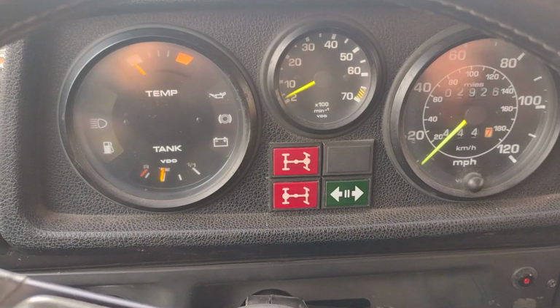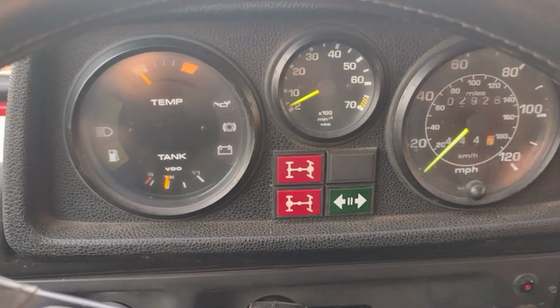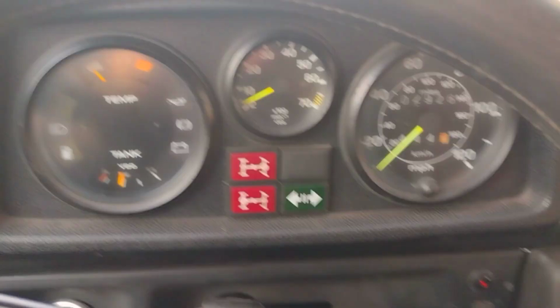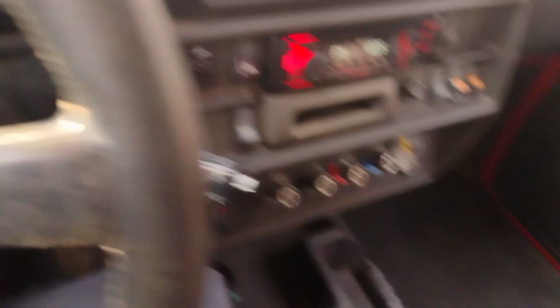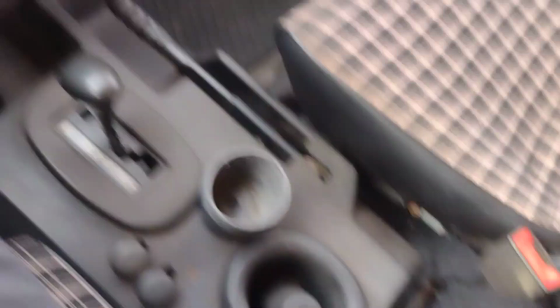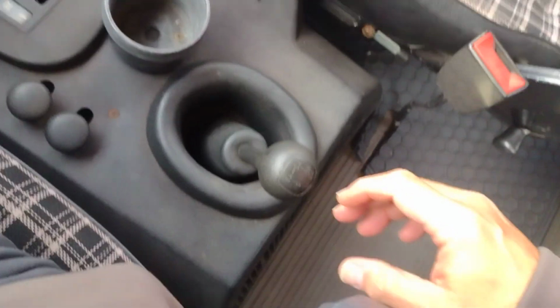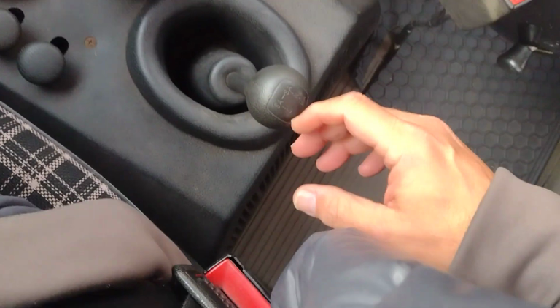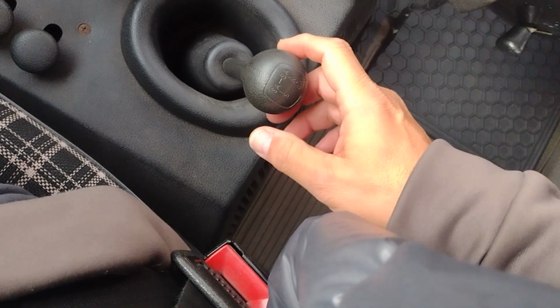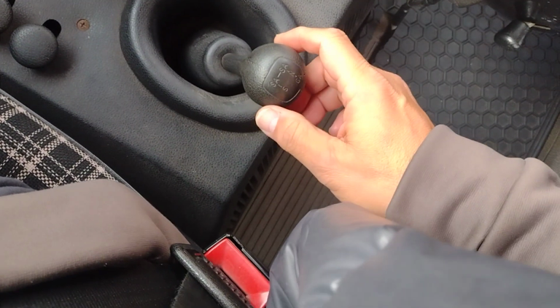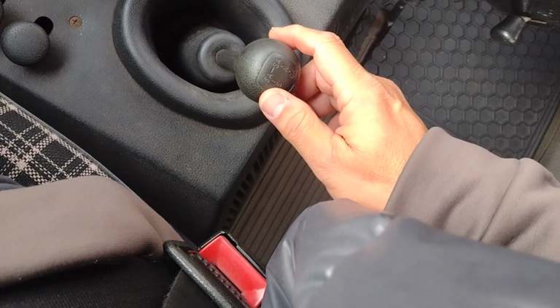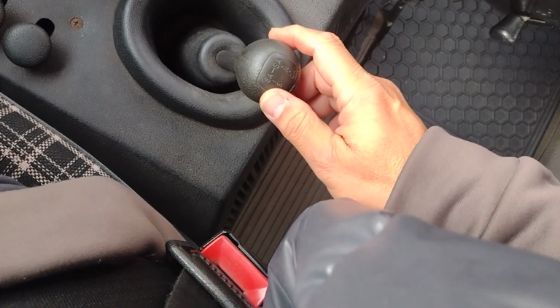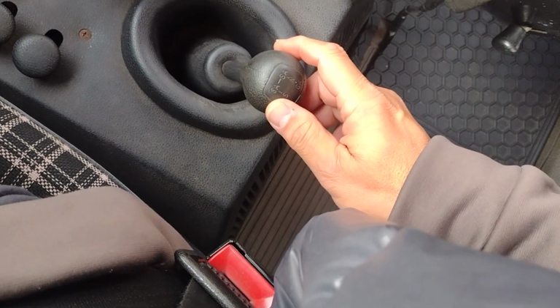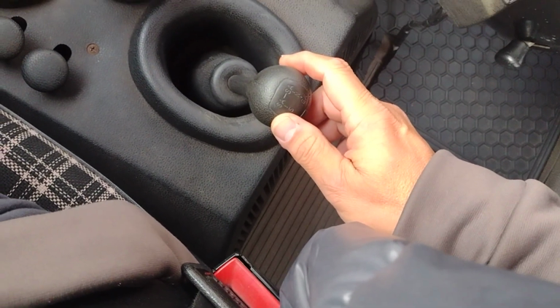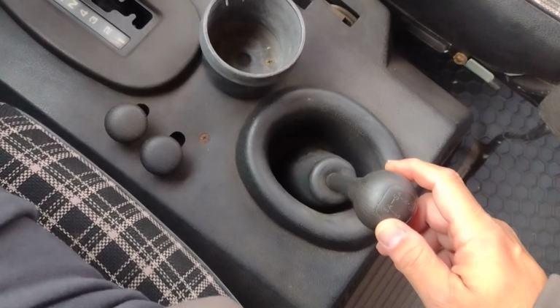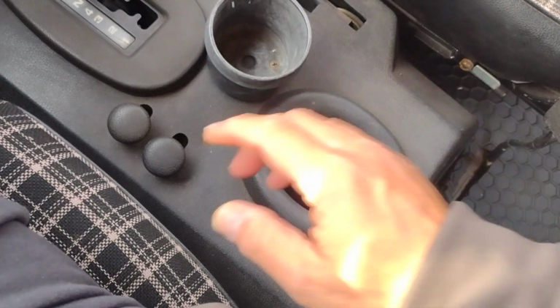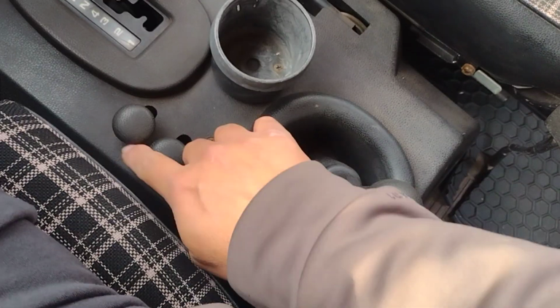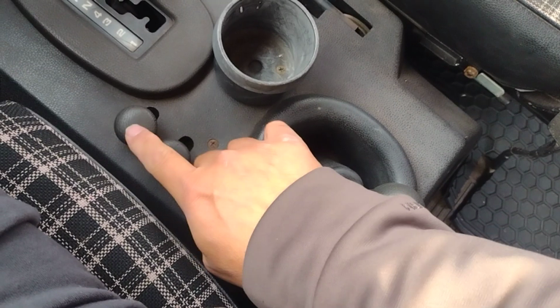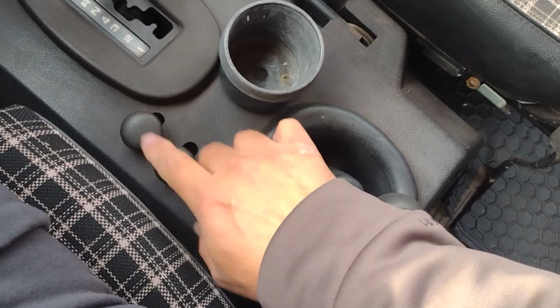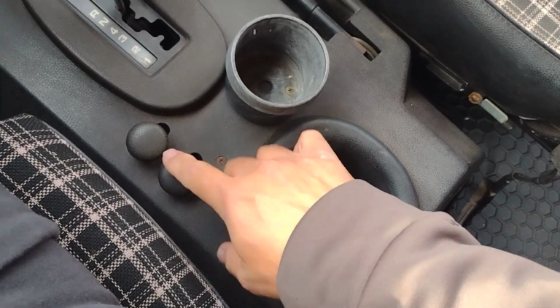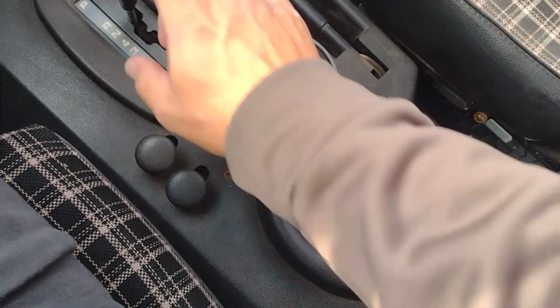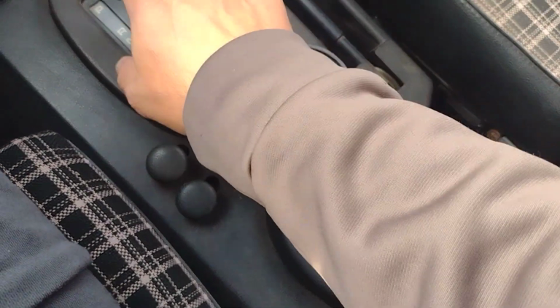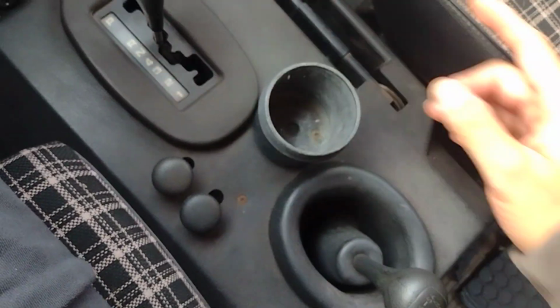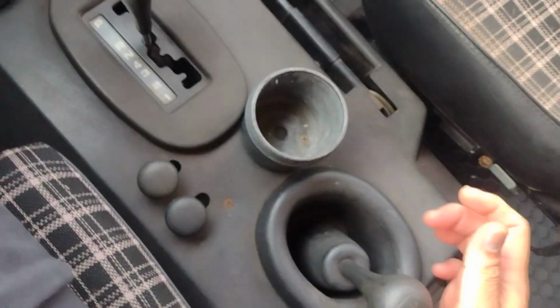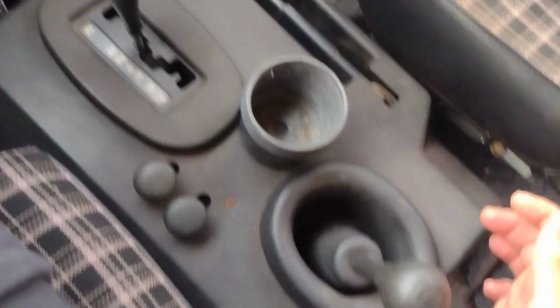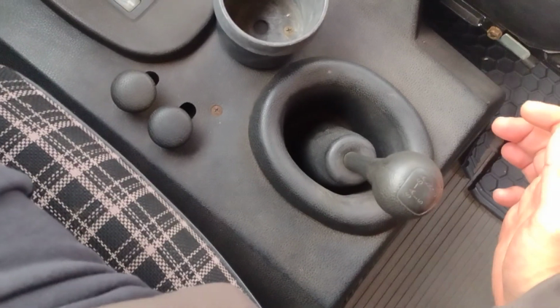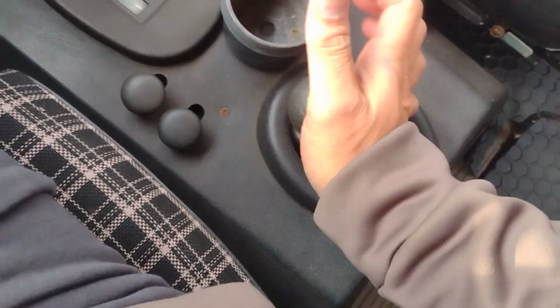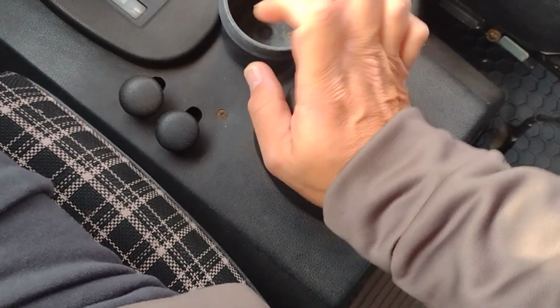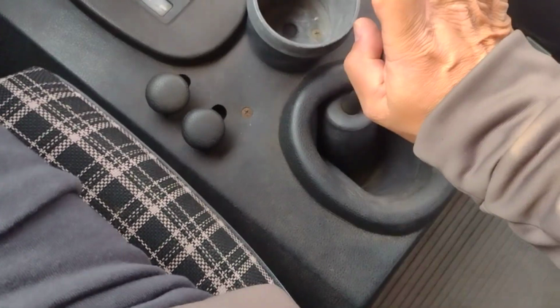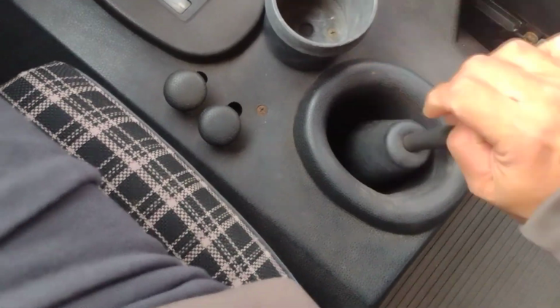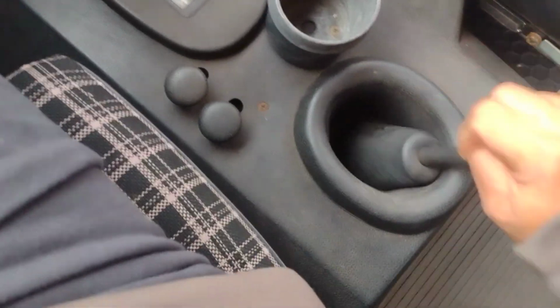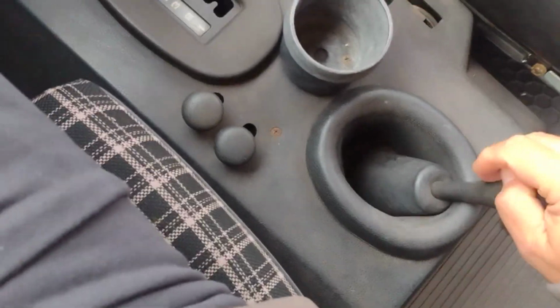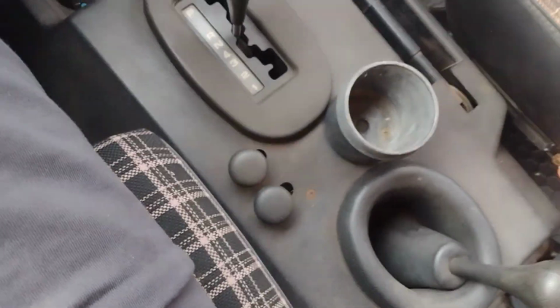I'm going to show you my four-wheel drive low function and lockers that you pull up here. I put it in neutral, go up, over, and down.